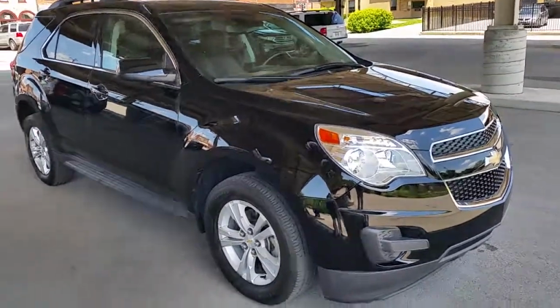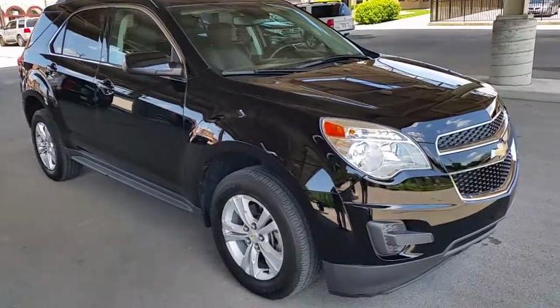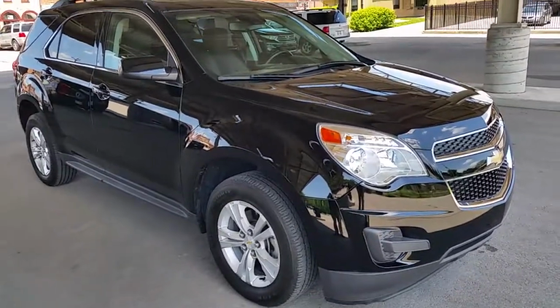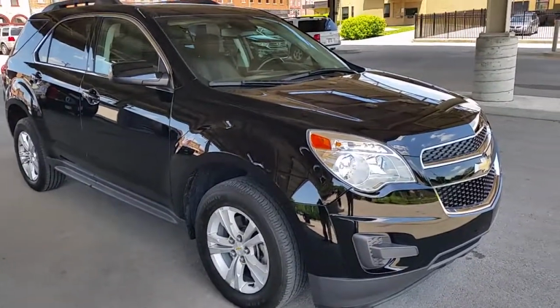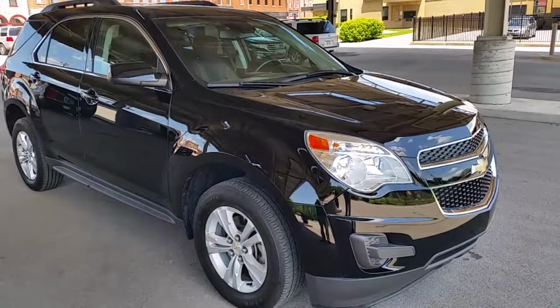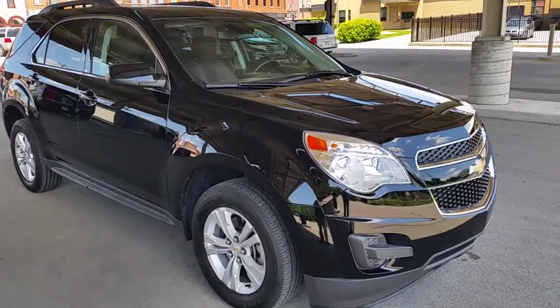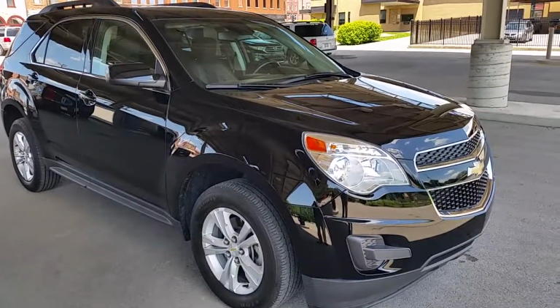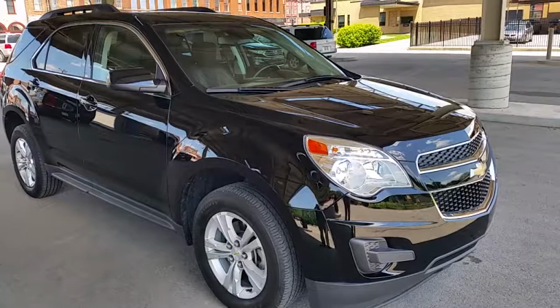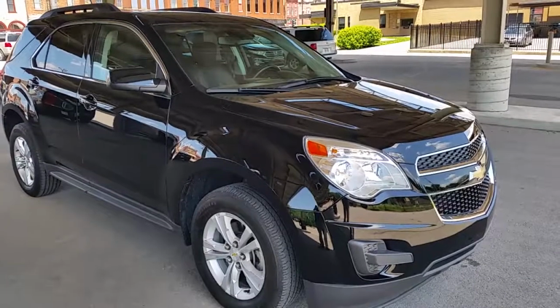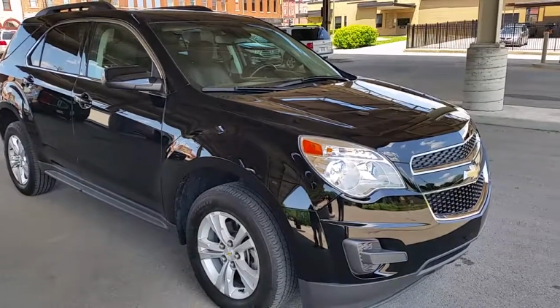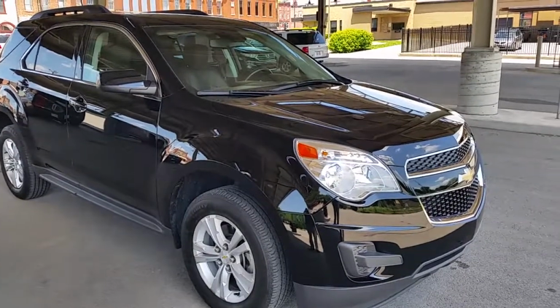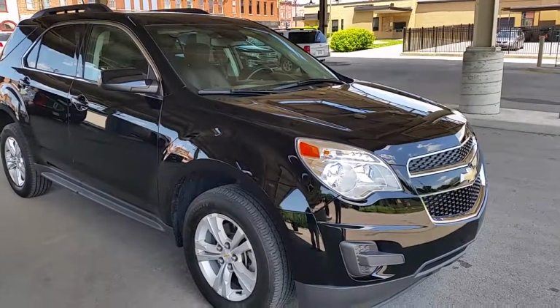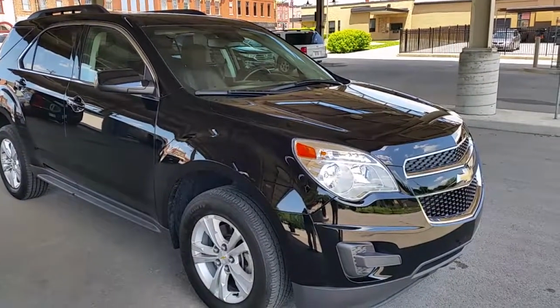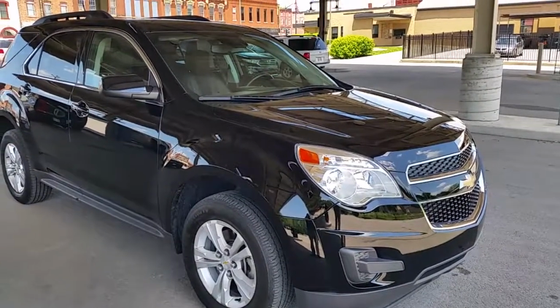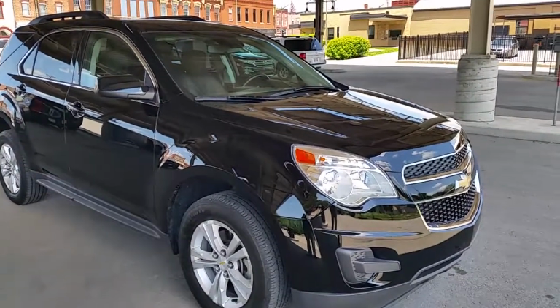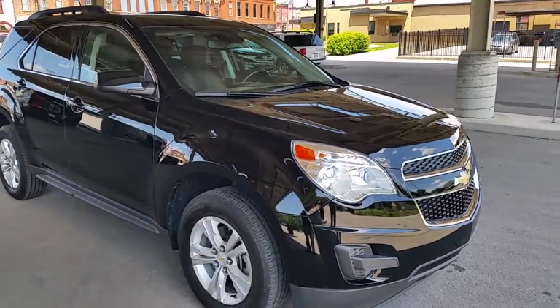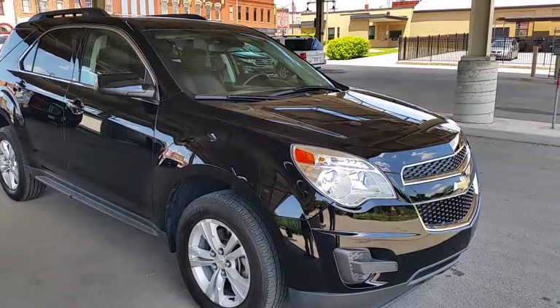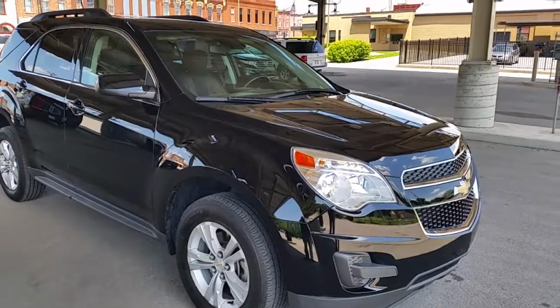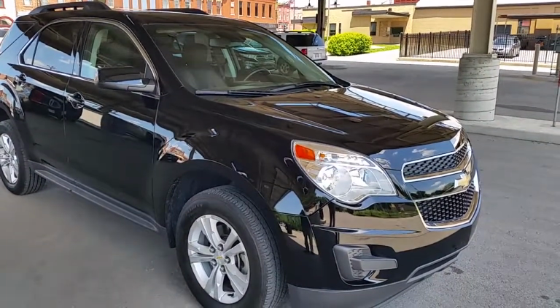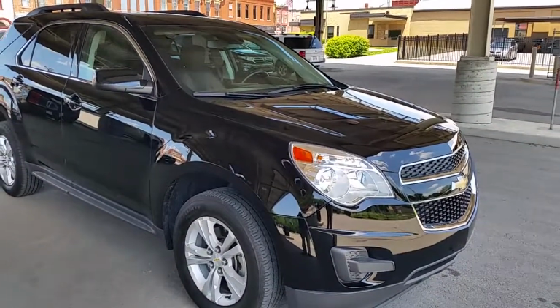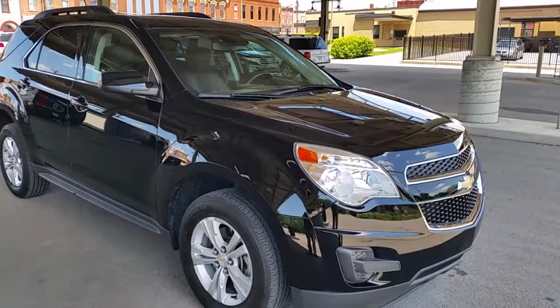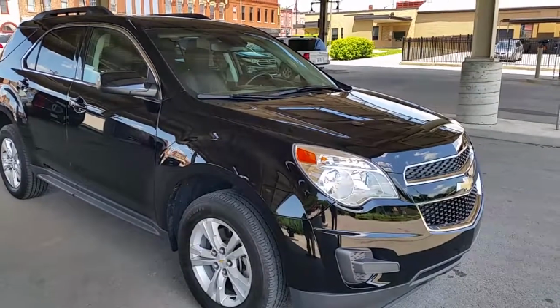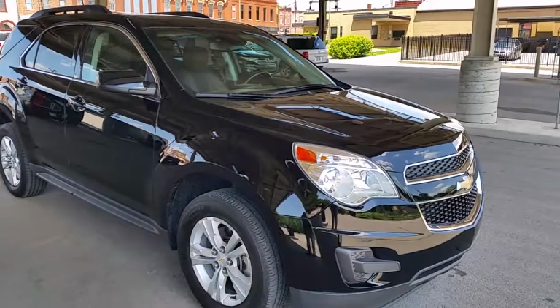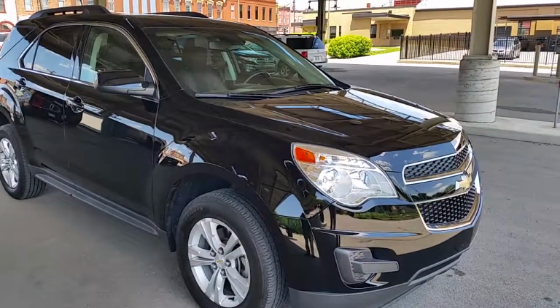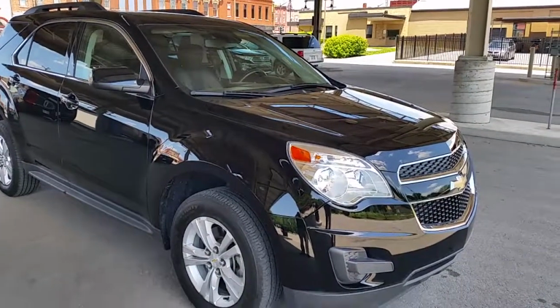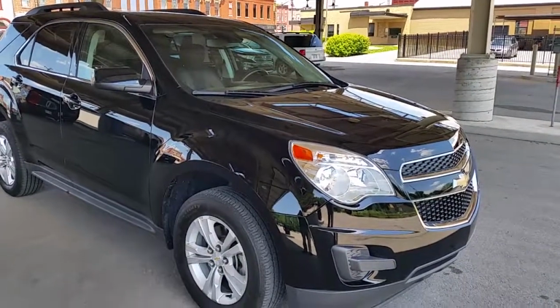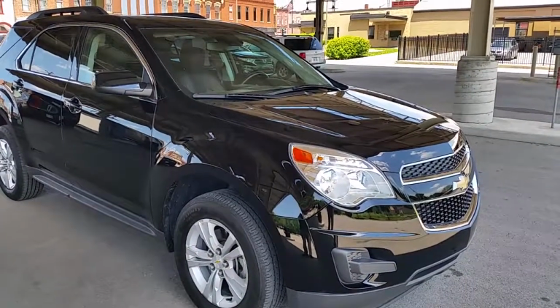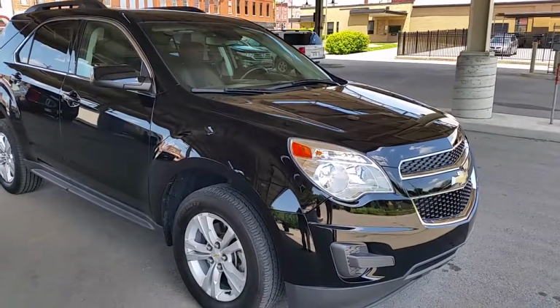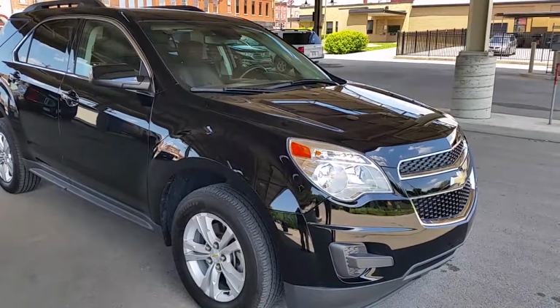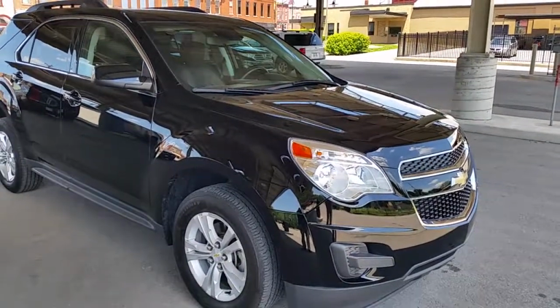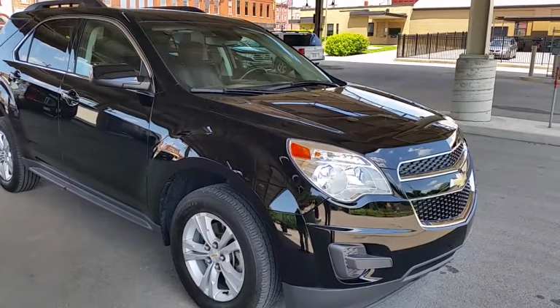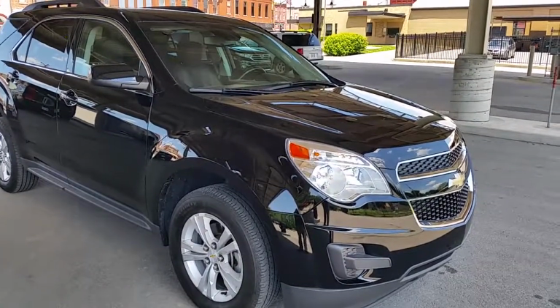Thank you for stopping by. This is a gorgeous black 2014 Chevrolet Equinox in the LT Options Package — a very nice options package.